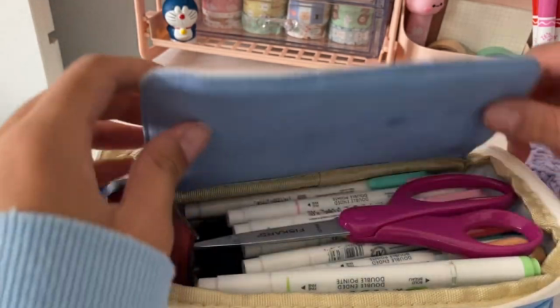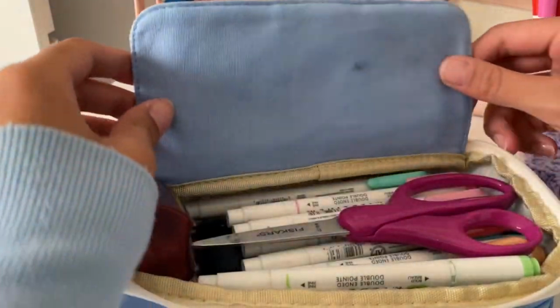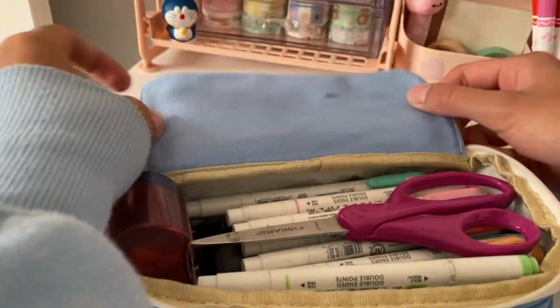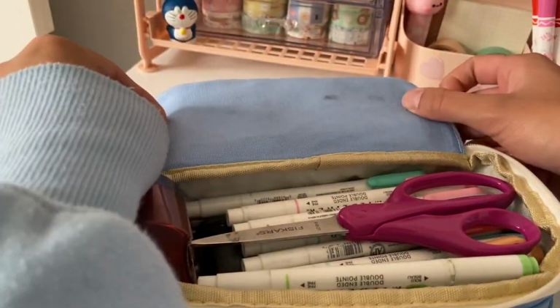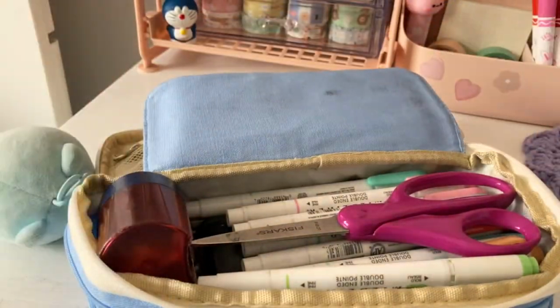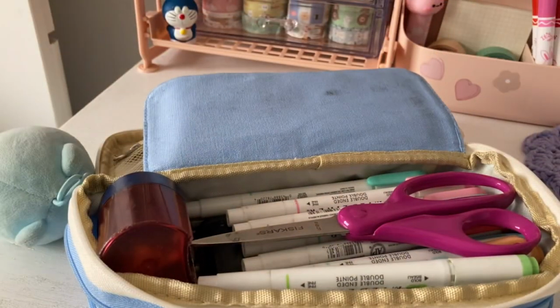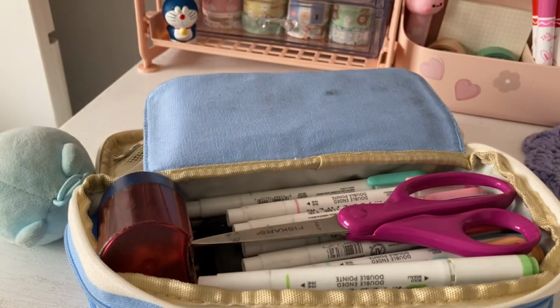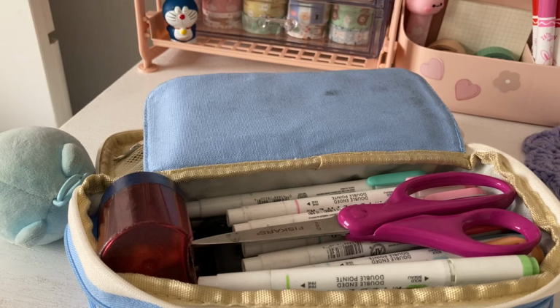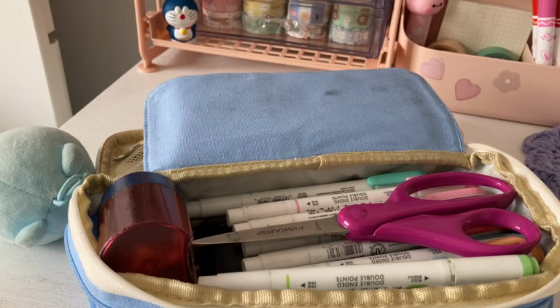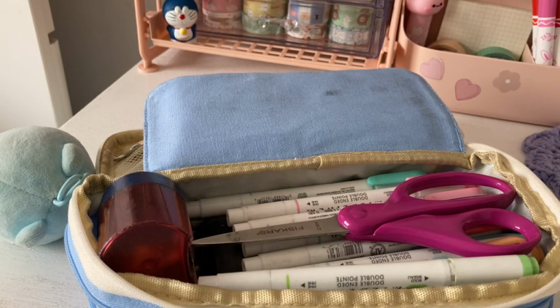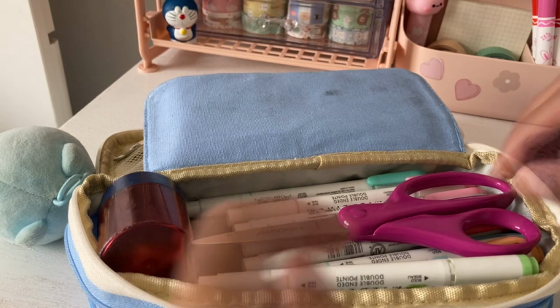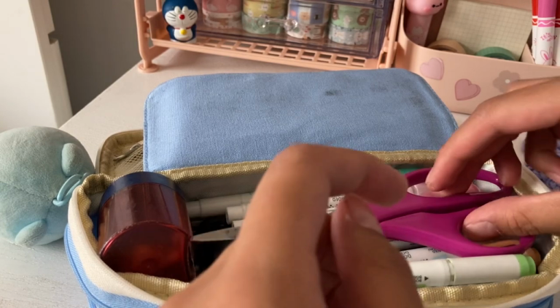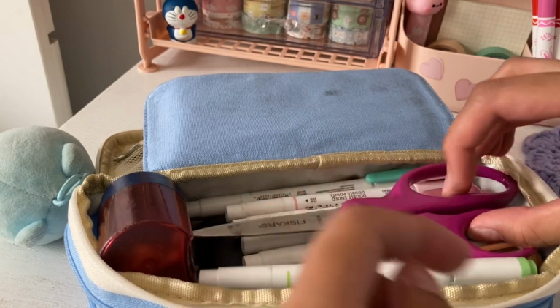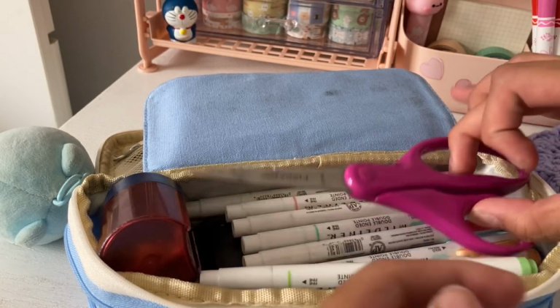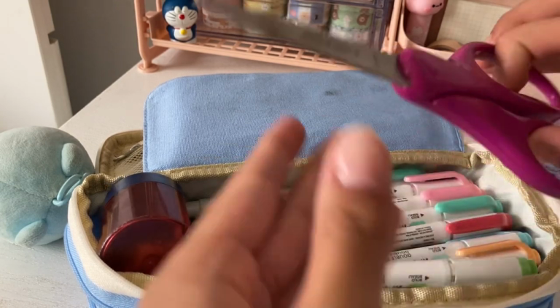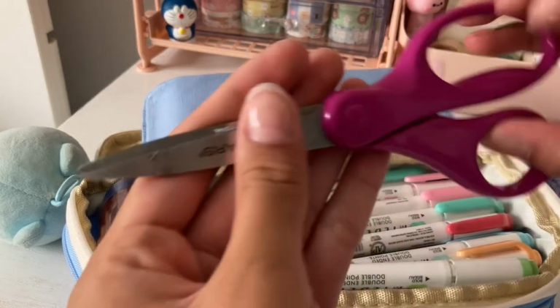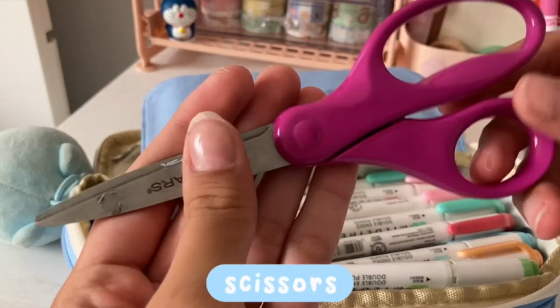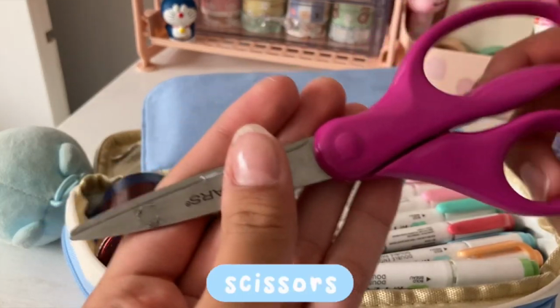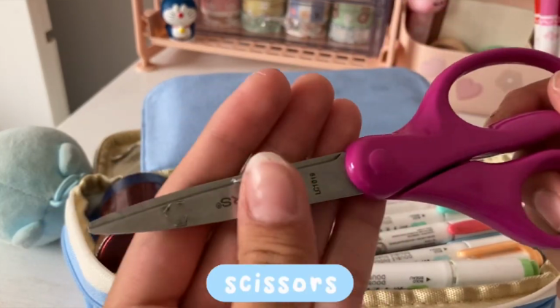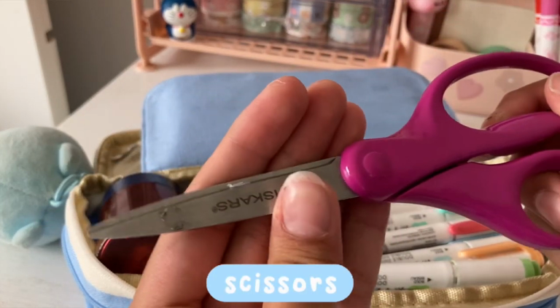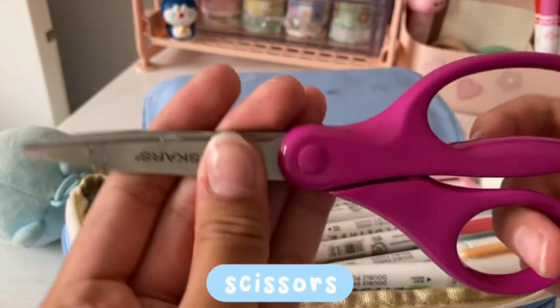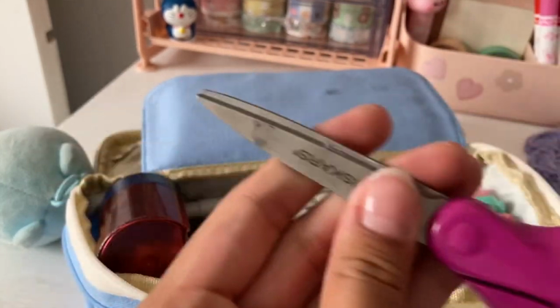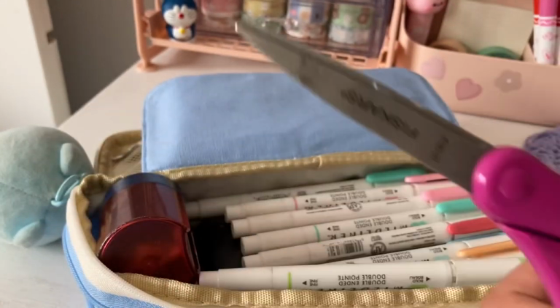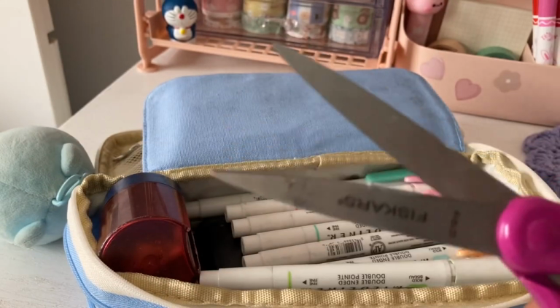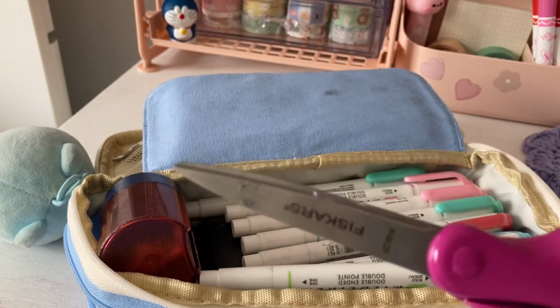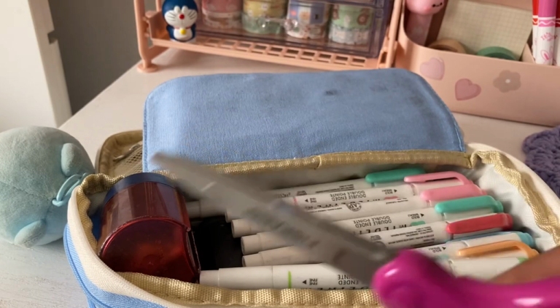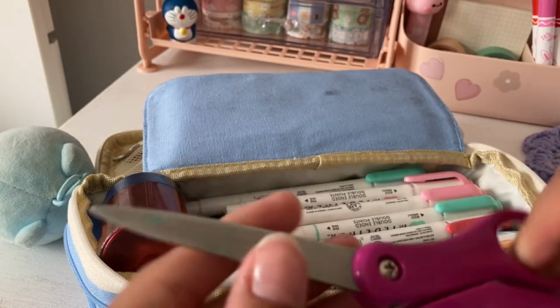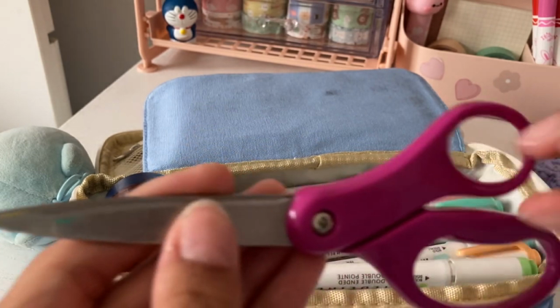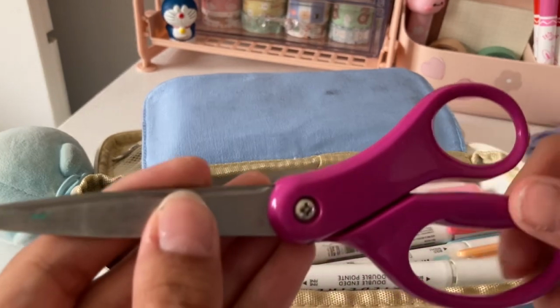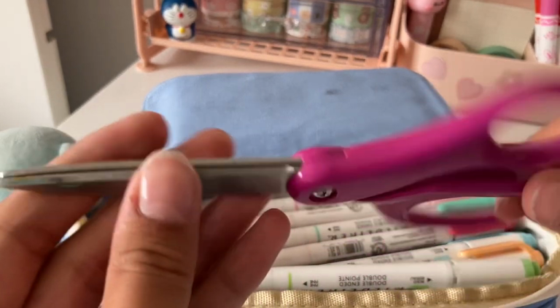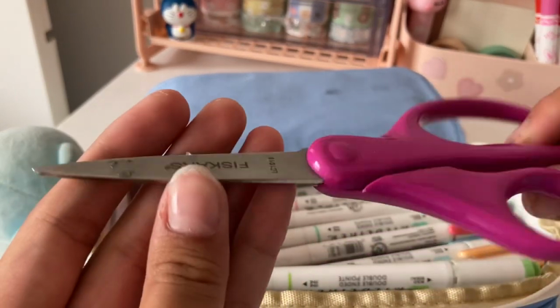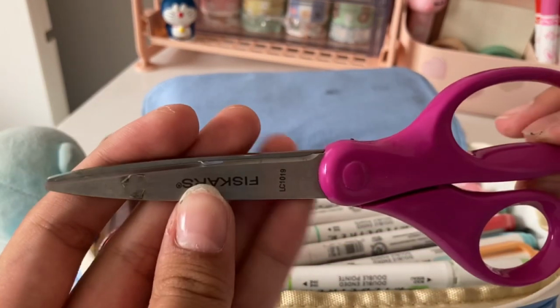Now let's move on to the last compartment. First, I have my scissors, and if you've watched my journaling or crochet videos, you may have seen these a lot.